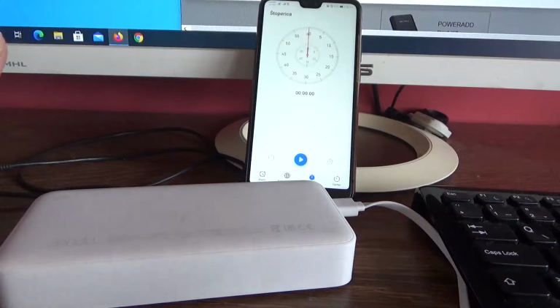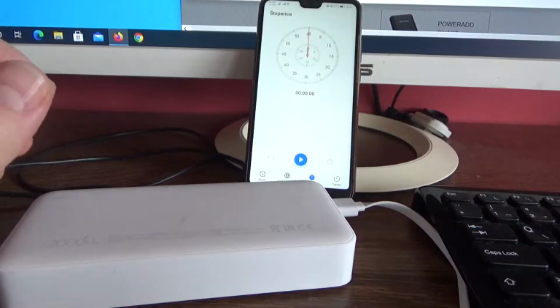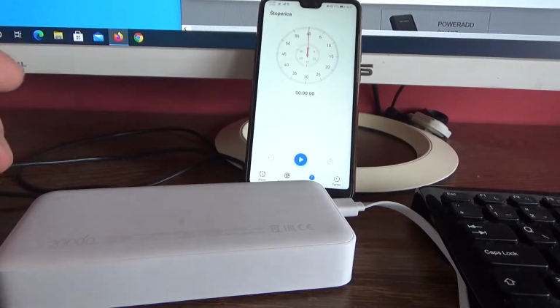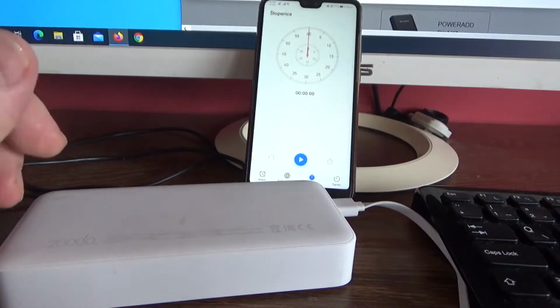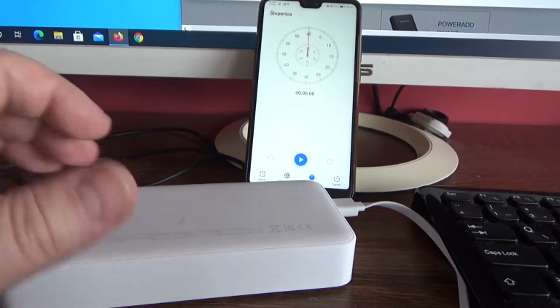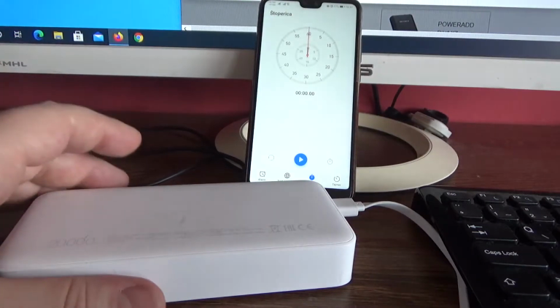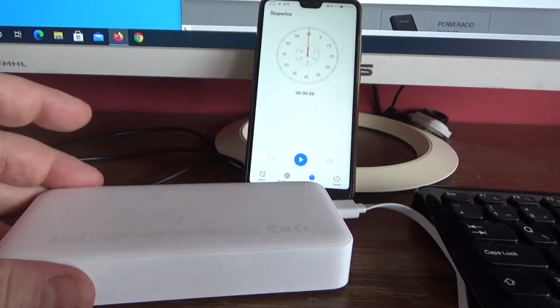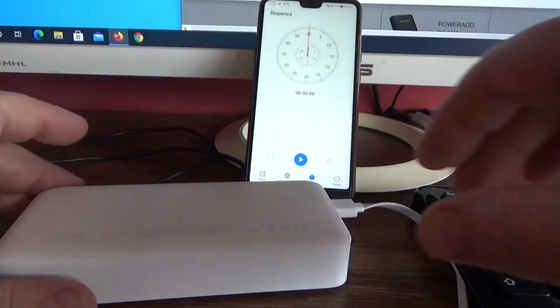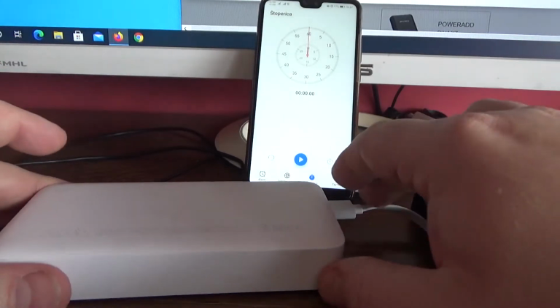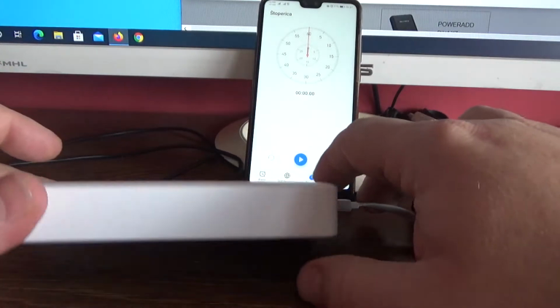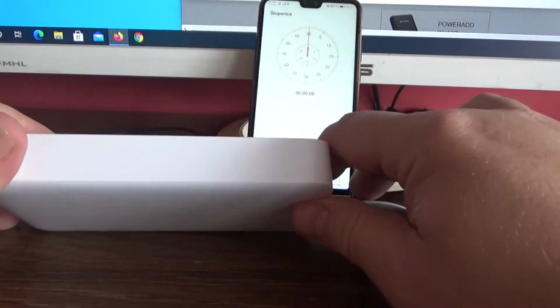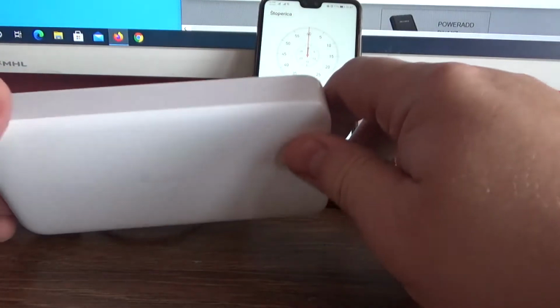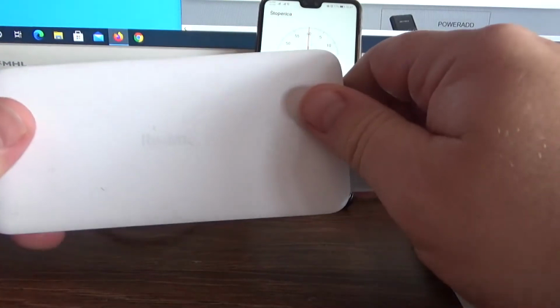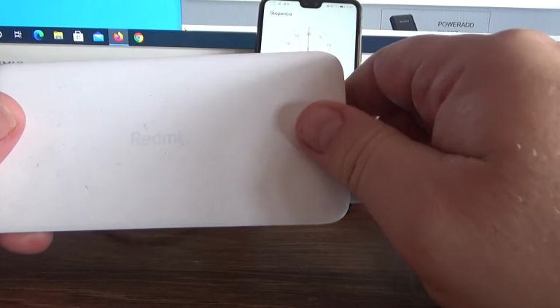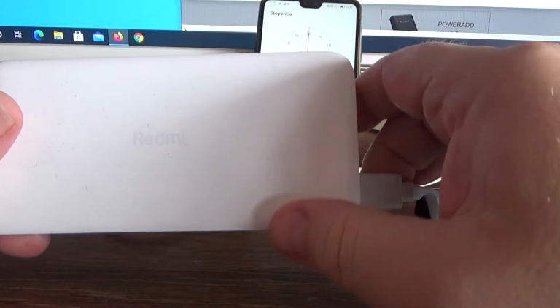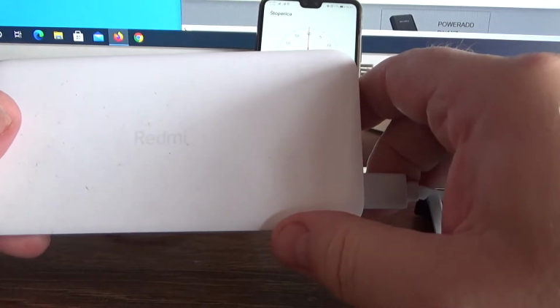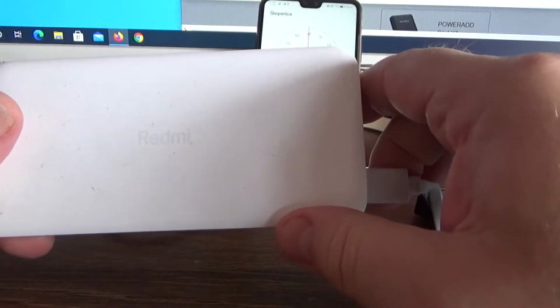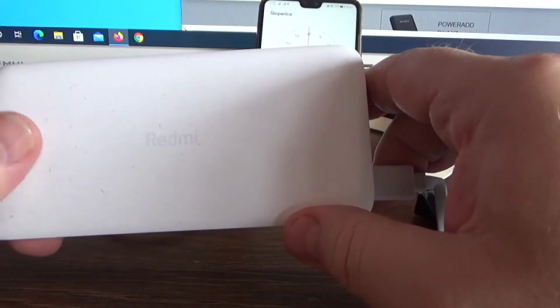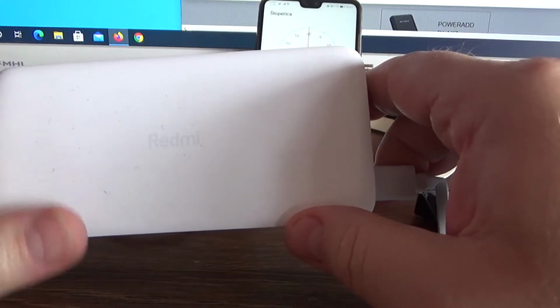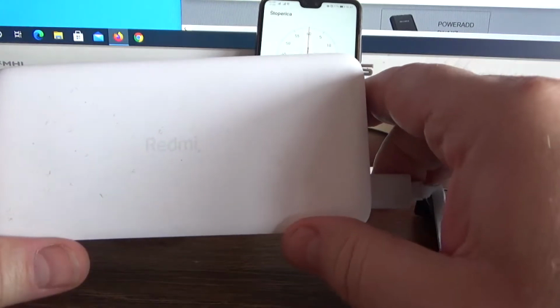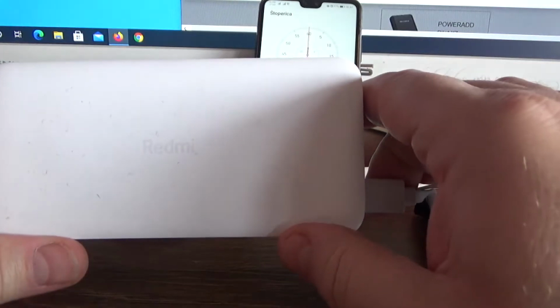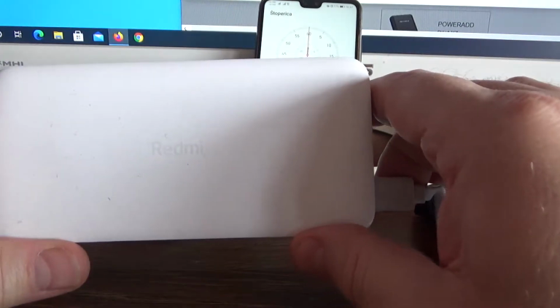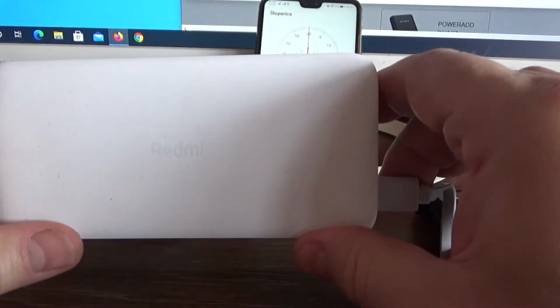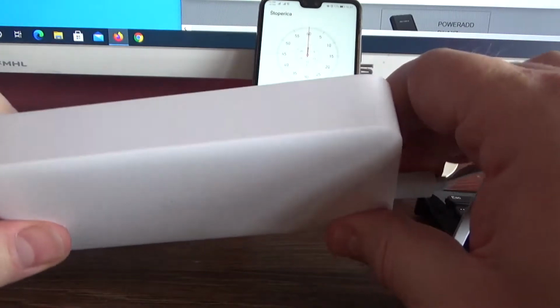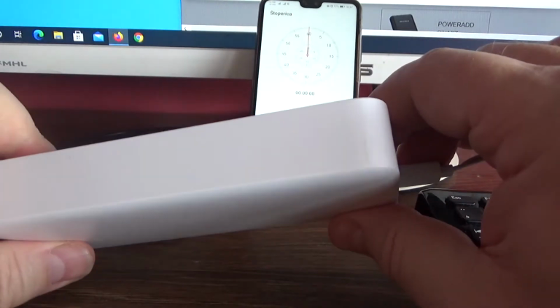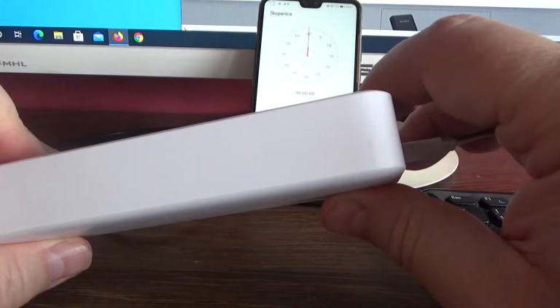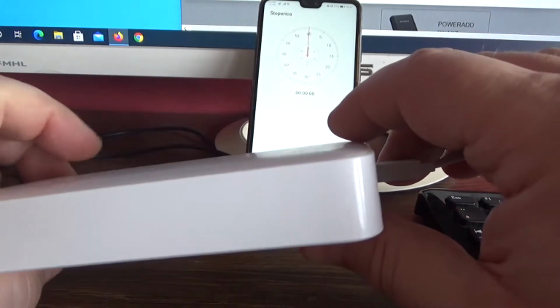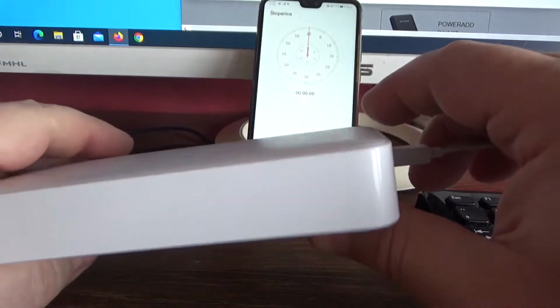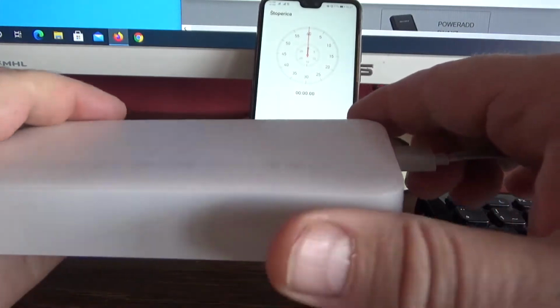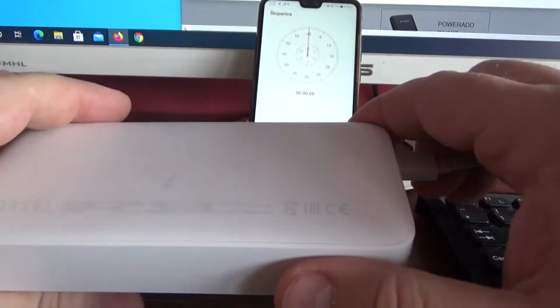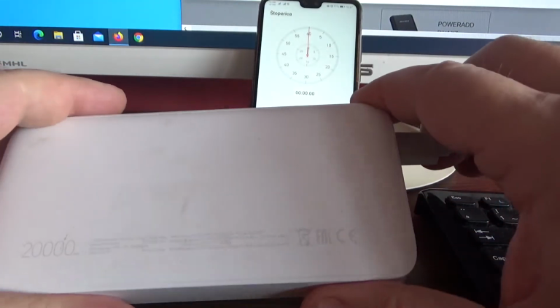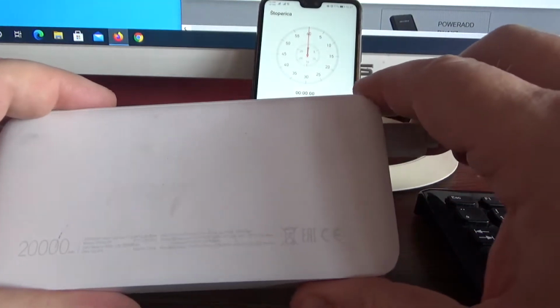Hello, welcome to my channel. Today we will see this beautiful Xiaomi power bank 20,000 mAh.